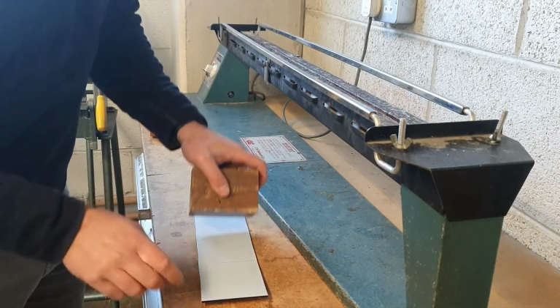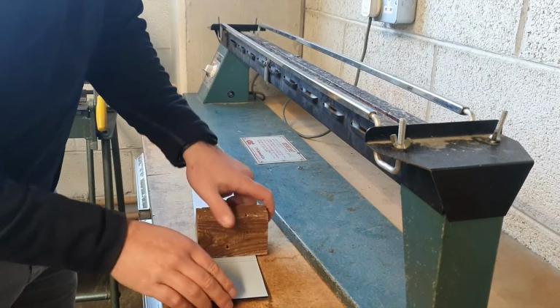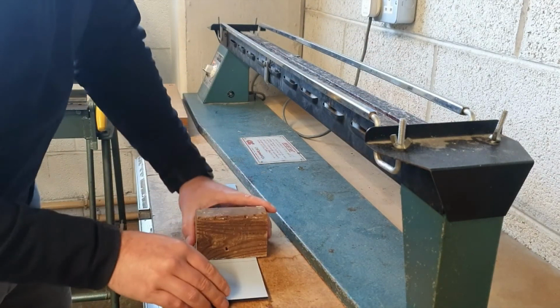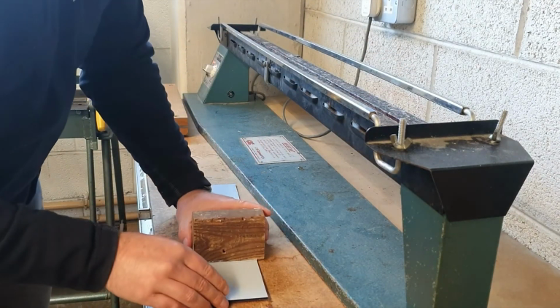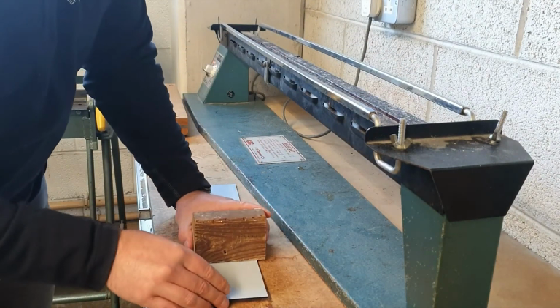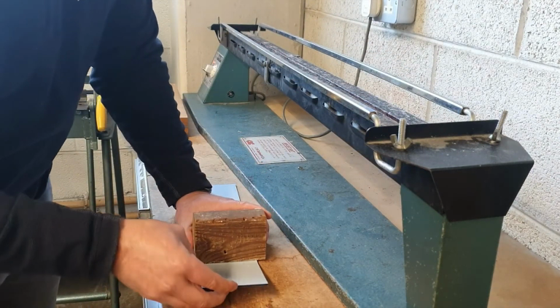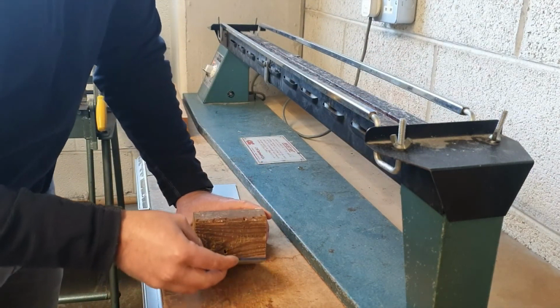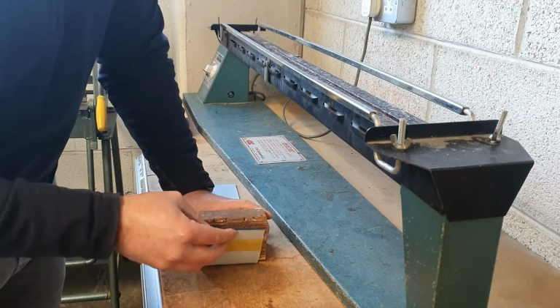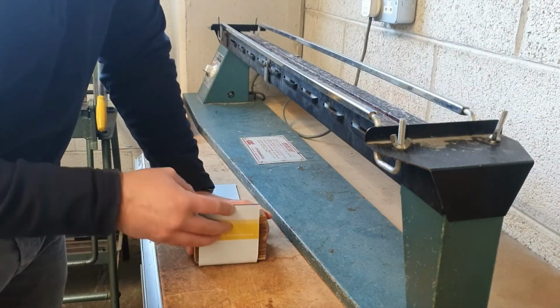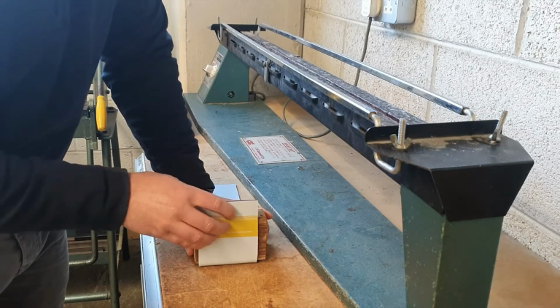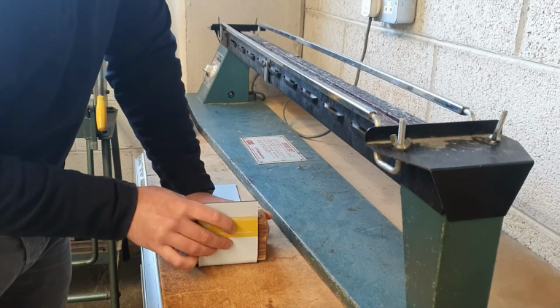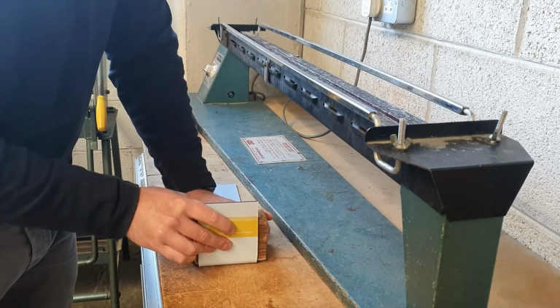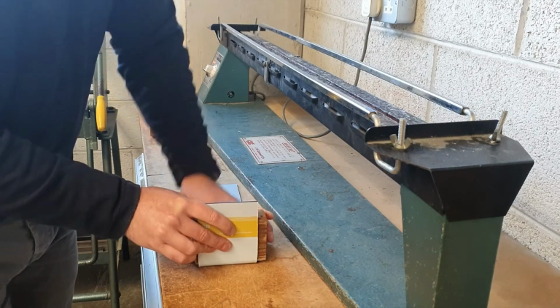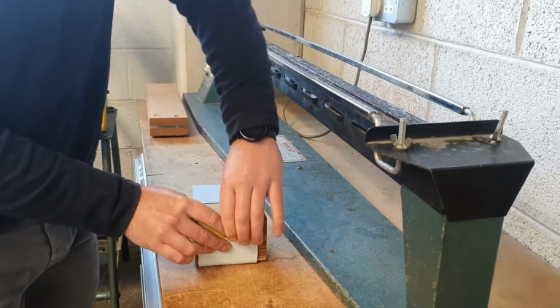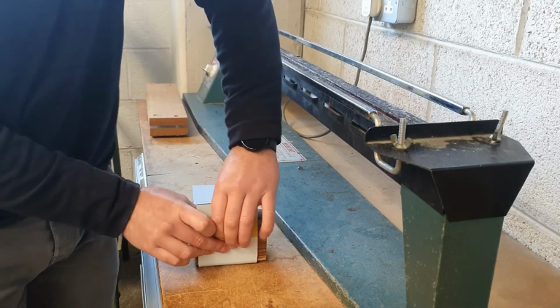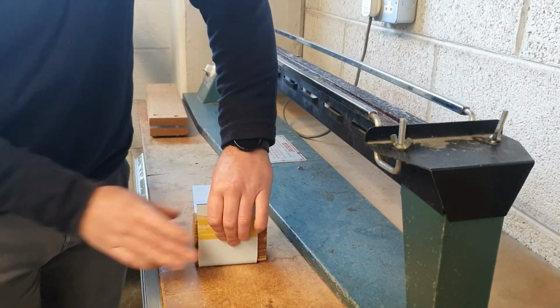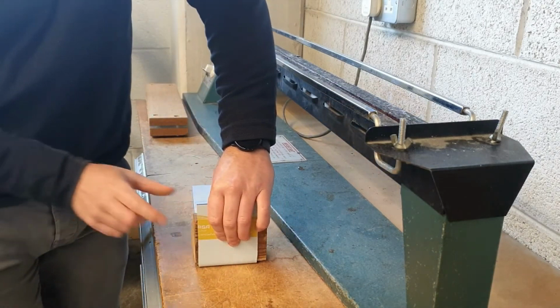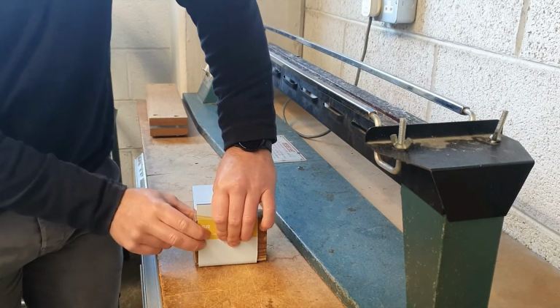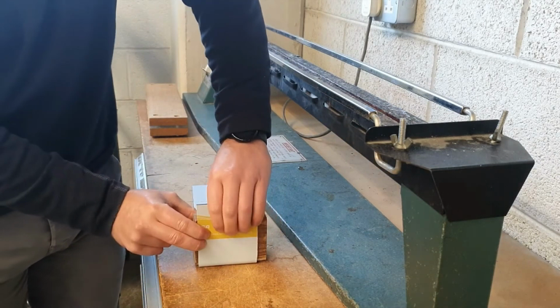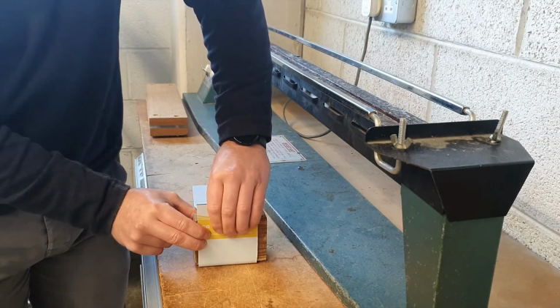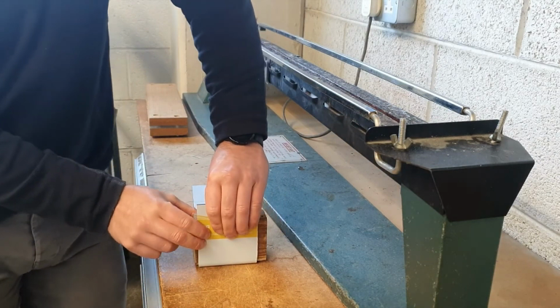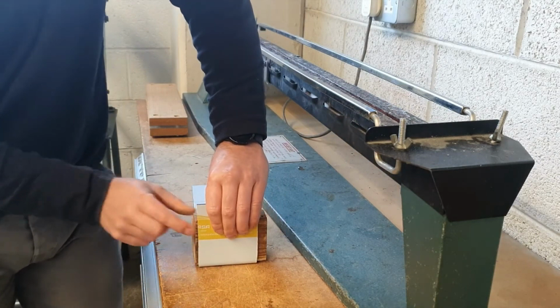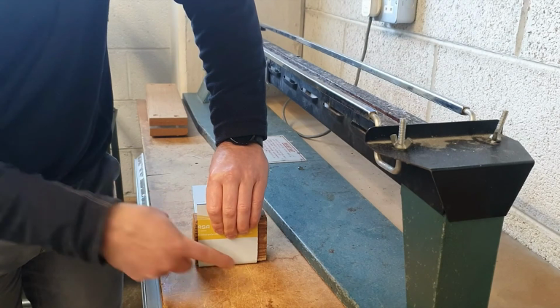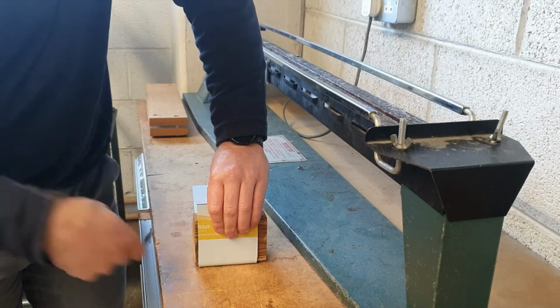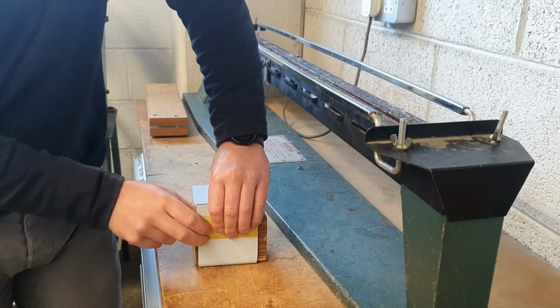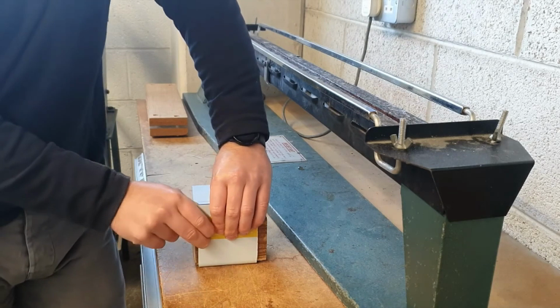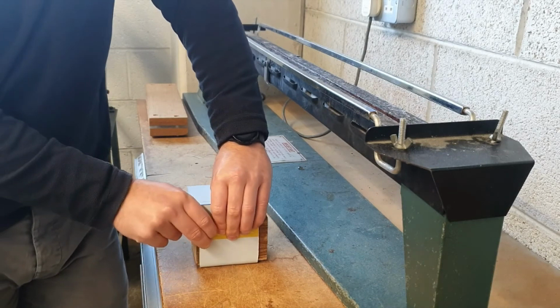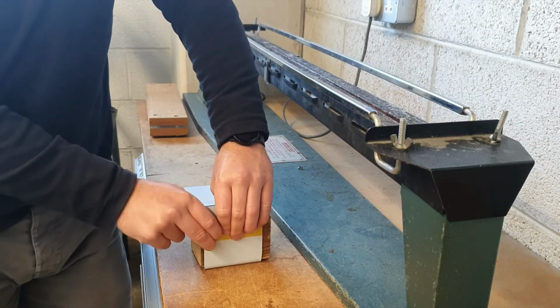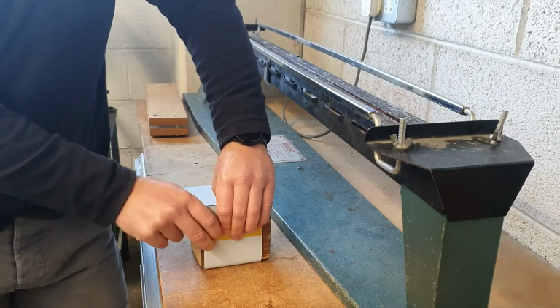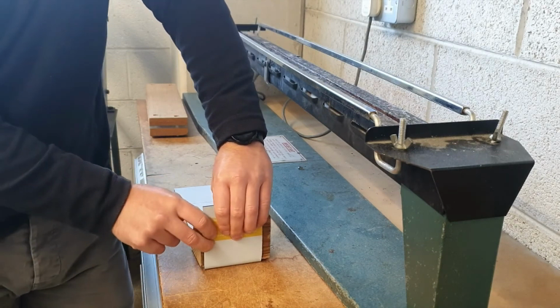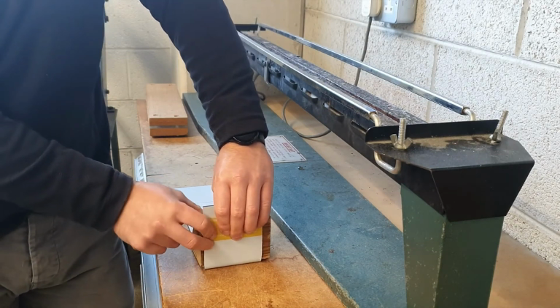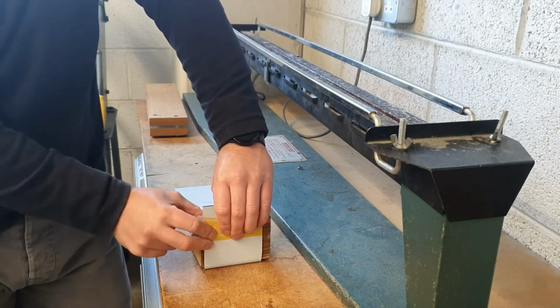Now we get the former, put it on our line, and we can bend that up 90 degrees, keeping the former nice and tight. Keep your fingers away from the bend line because it's still quite hot, and now you just want to let that set.